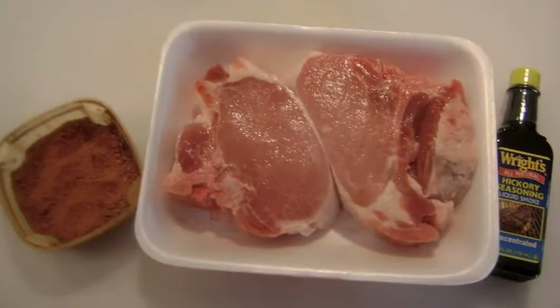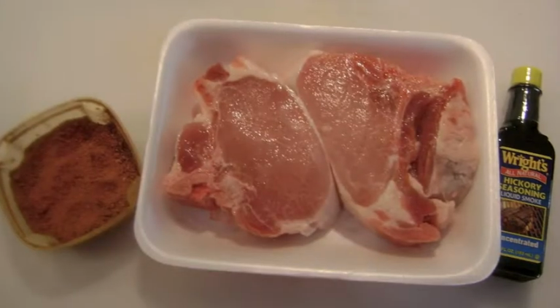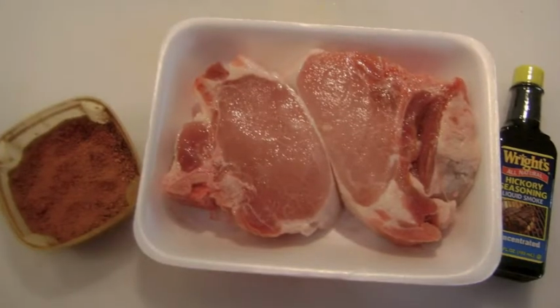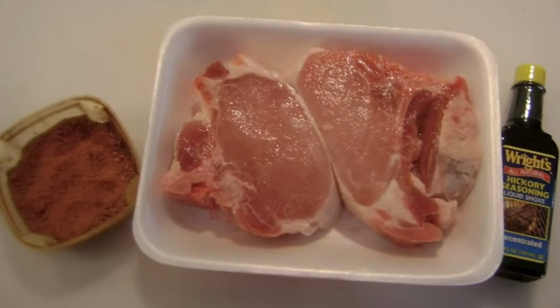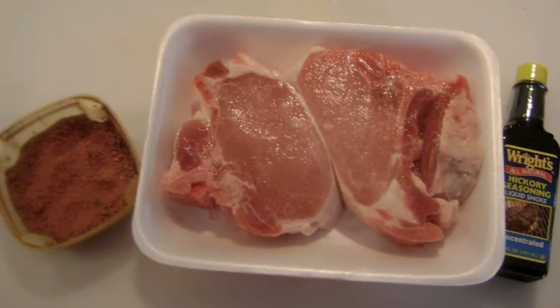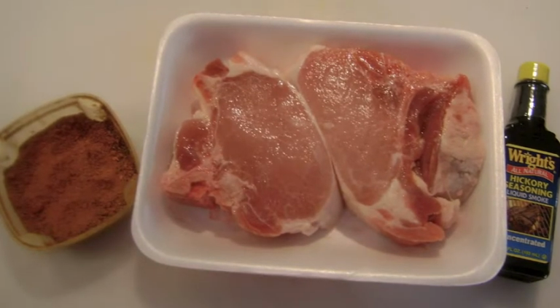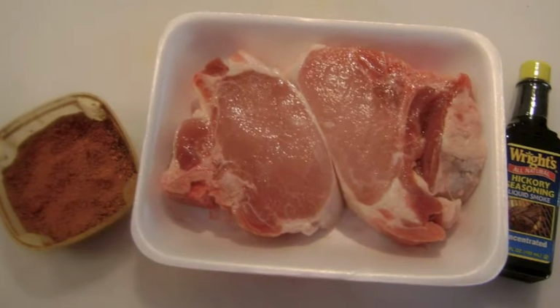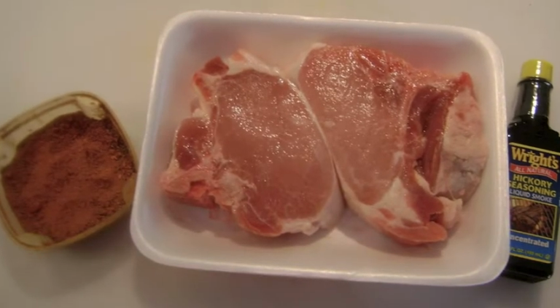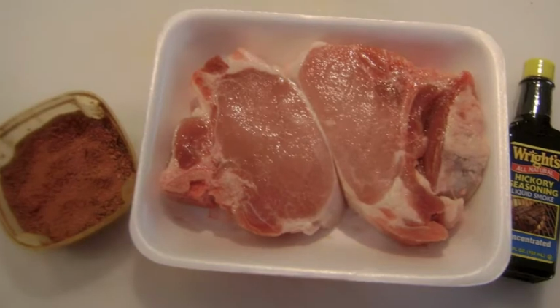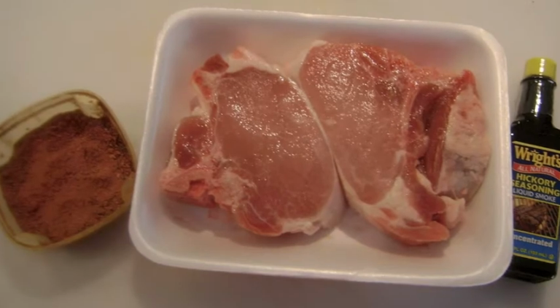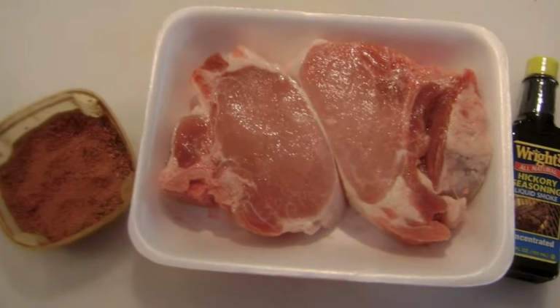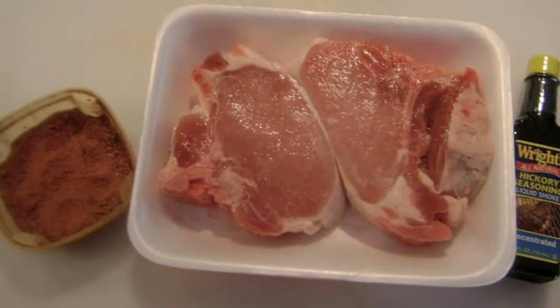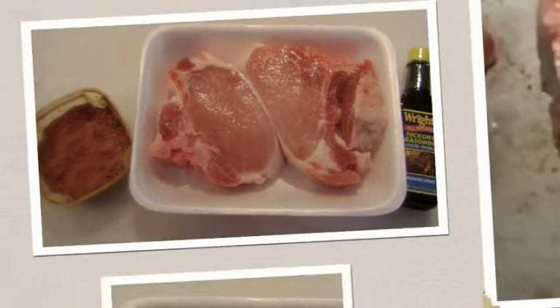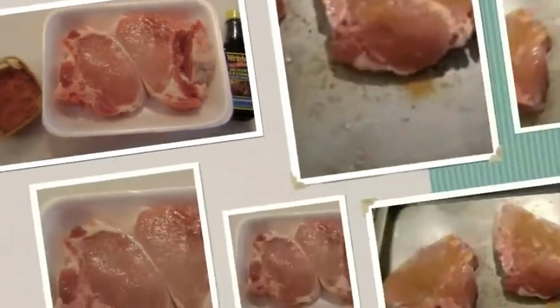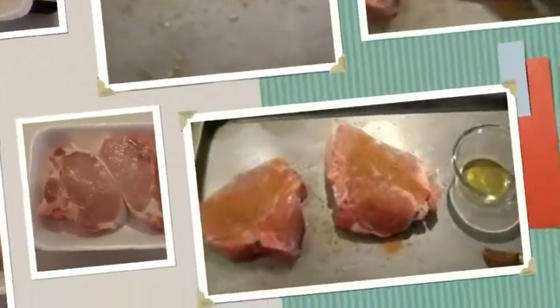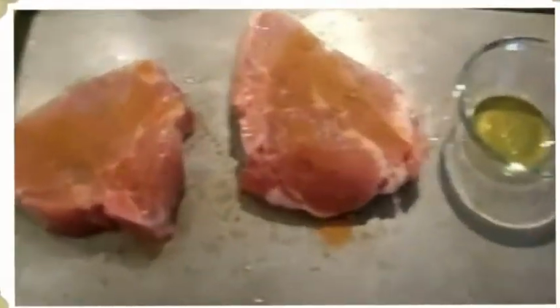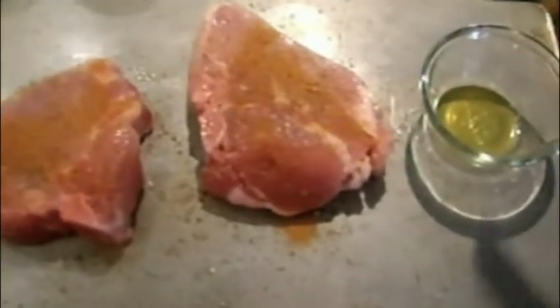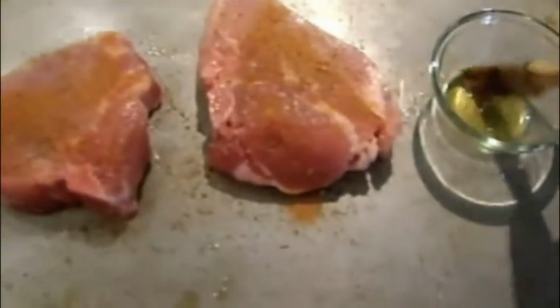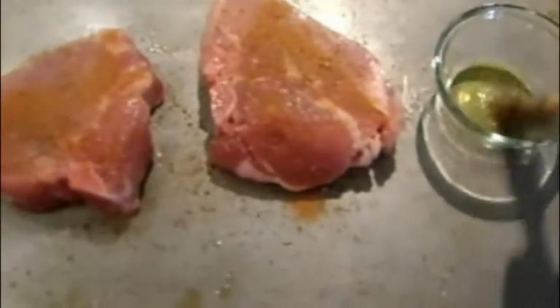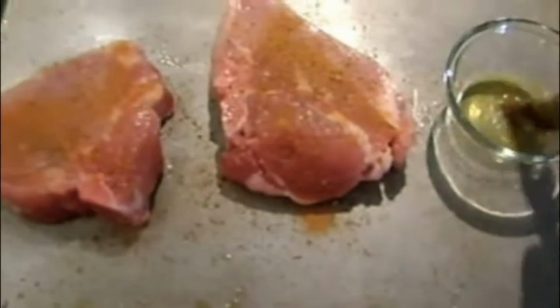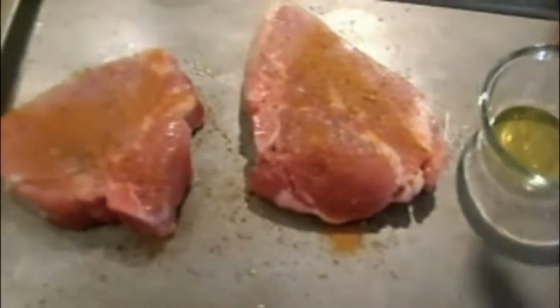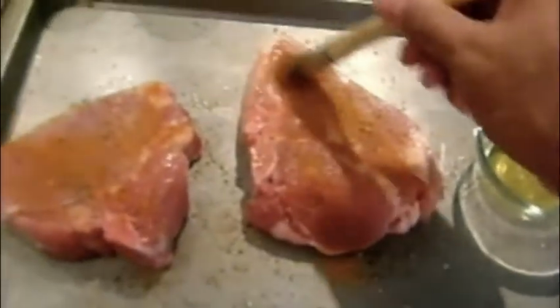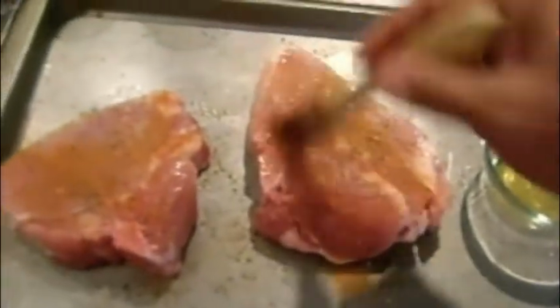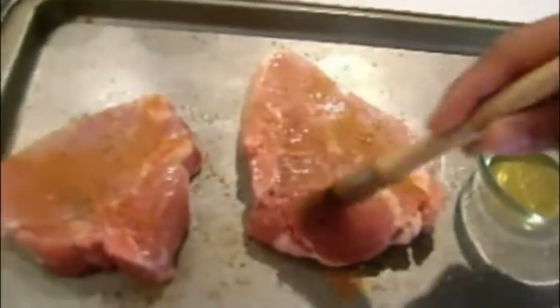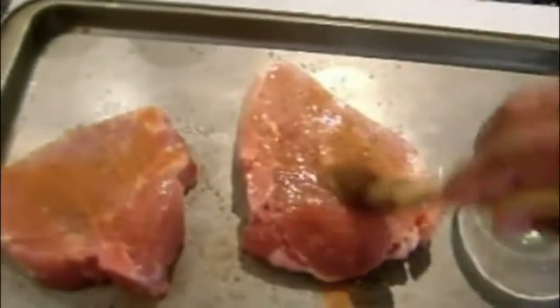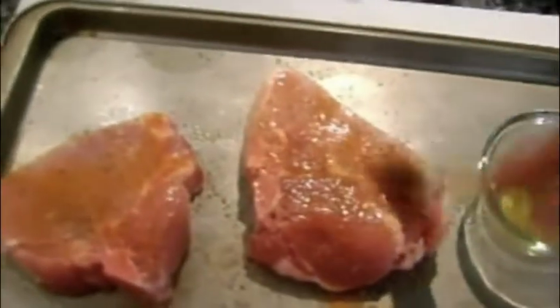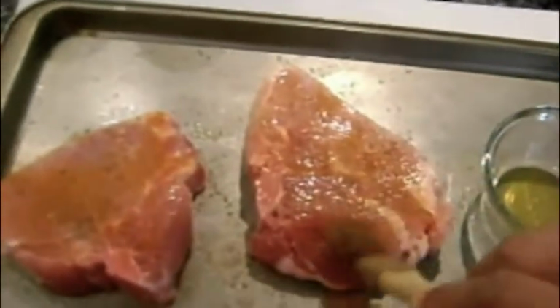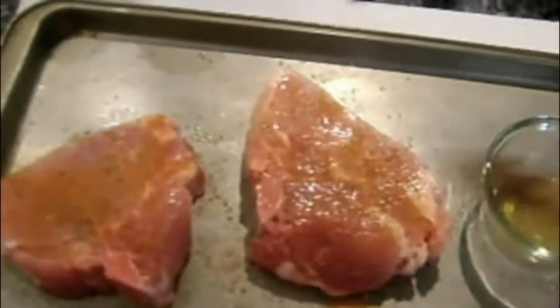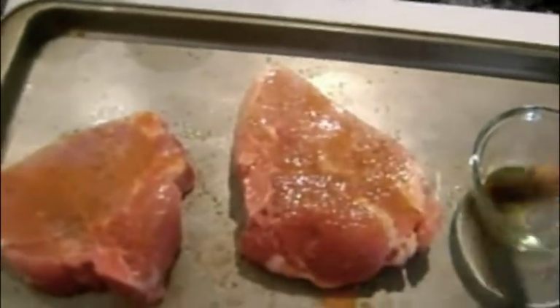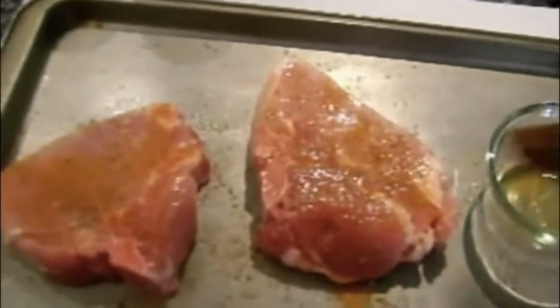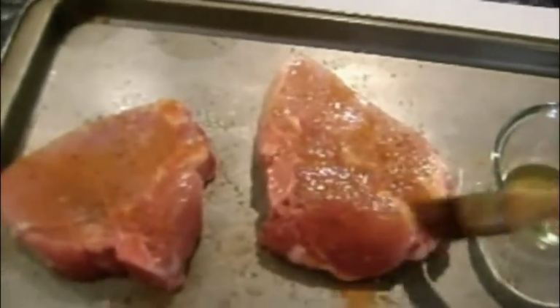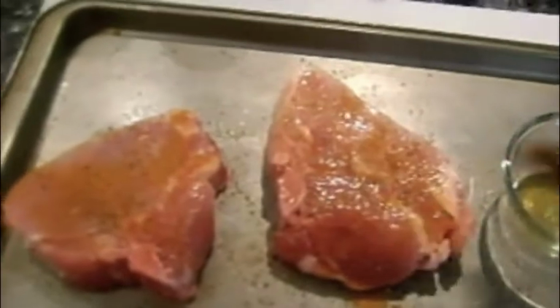Ingredients for the pork chops are center cut pork chops, cajun spice, liquid hickory smoke, and salt and pepper to taste. Season the chops then brush lightly with the liquid smoke and allow to marinate for one to two hours in the refrigerator.